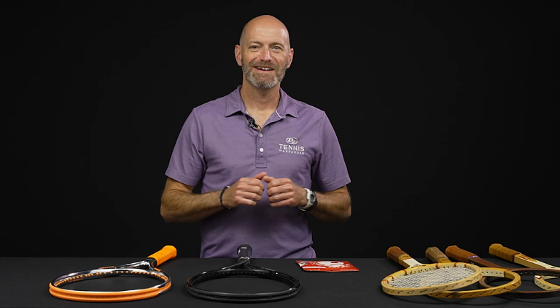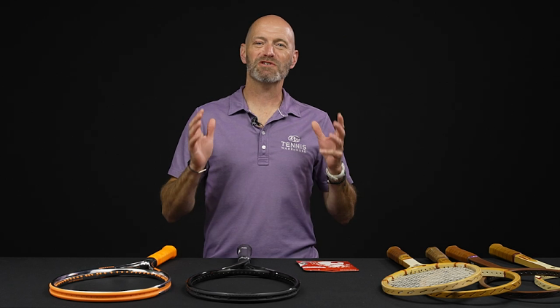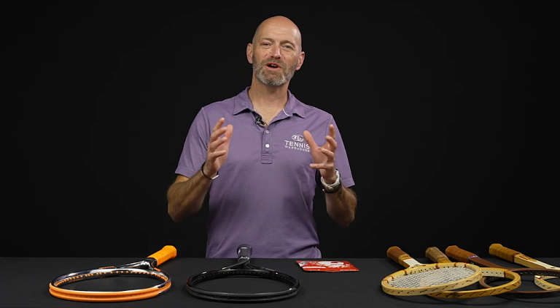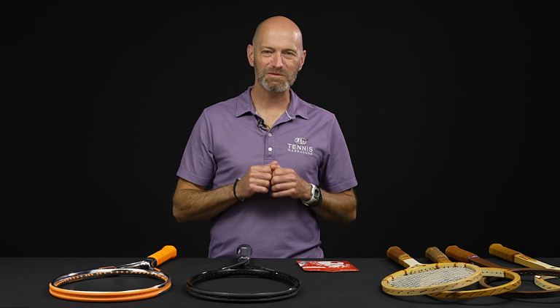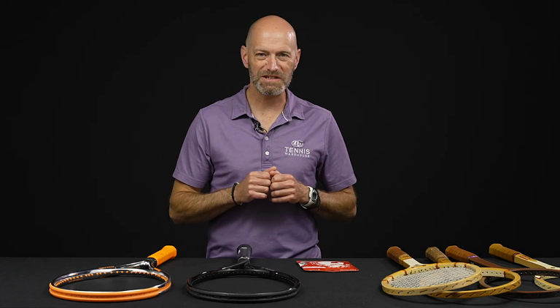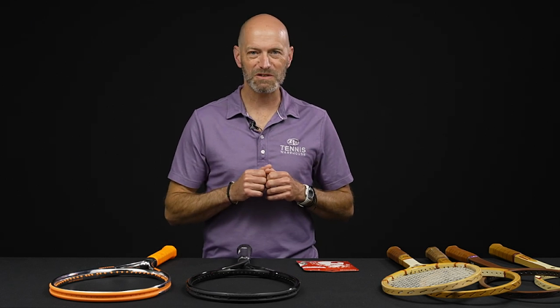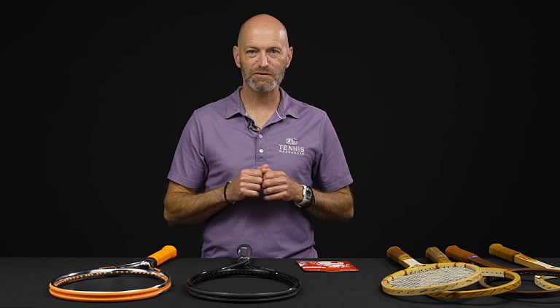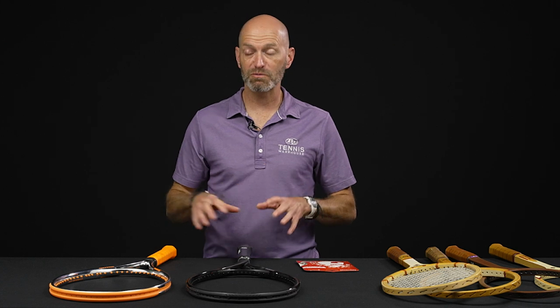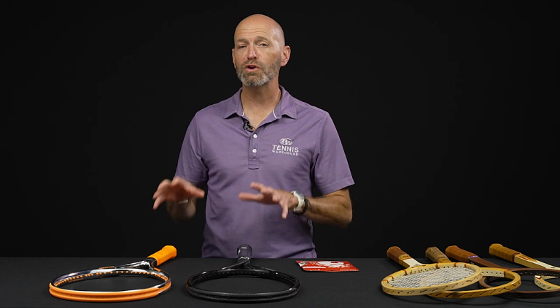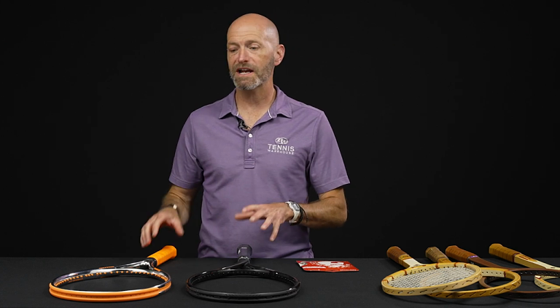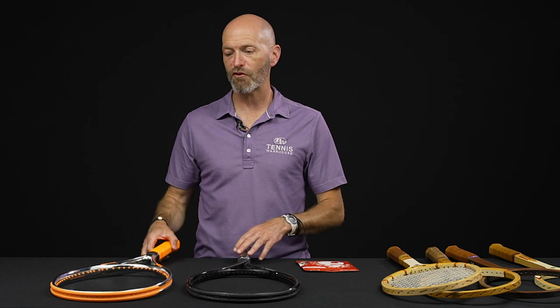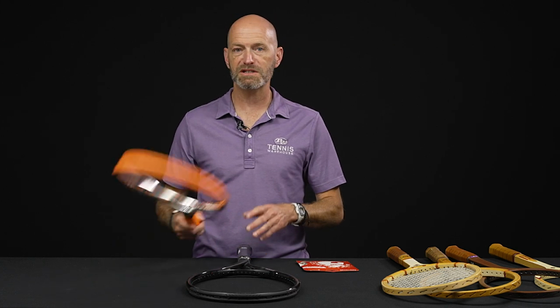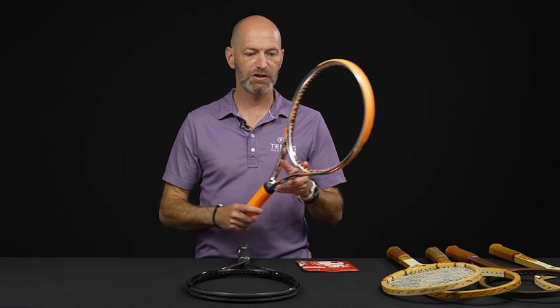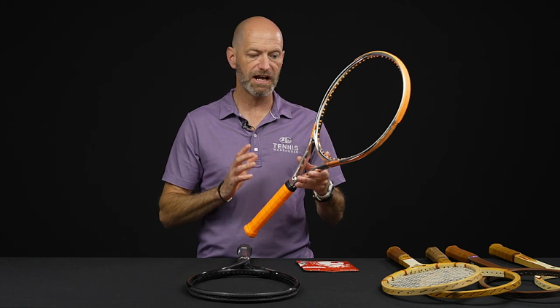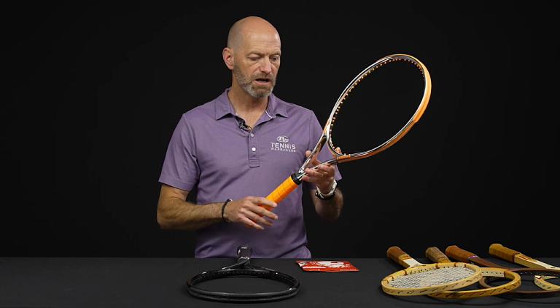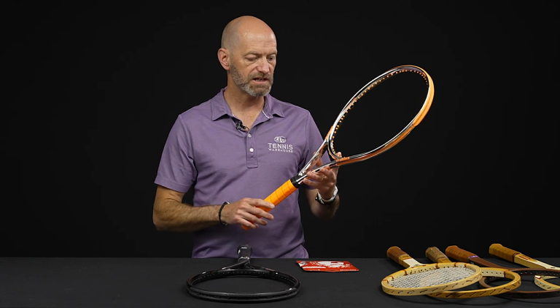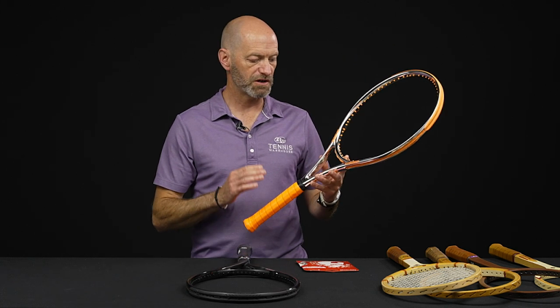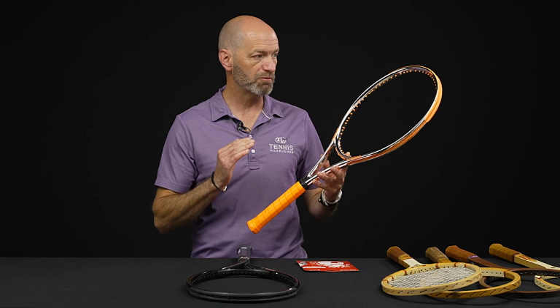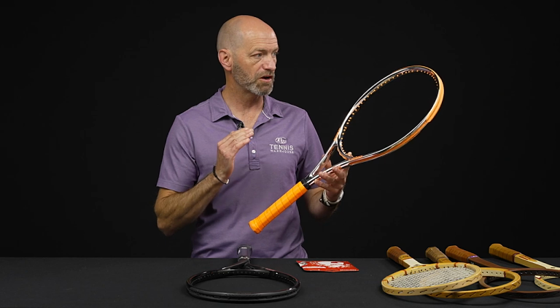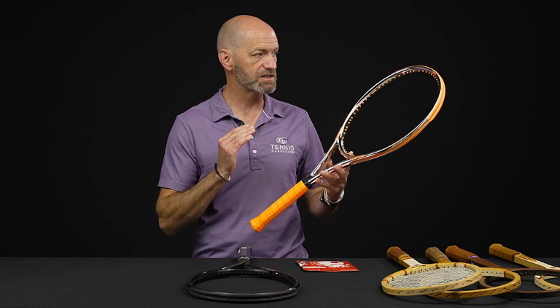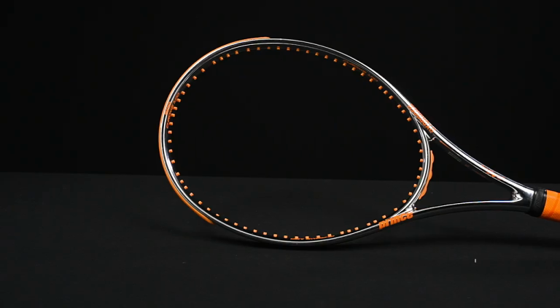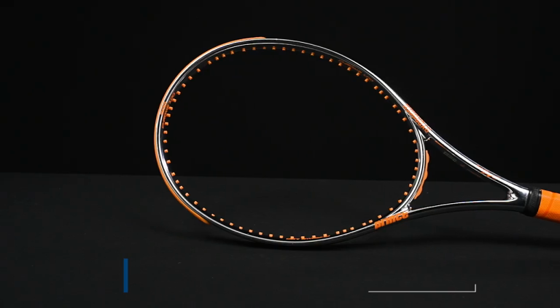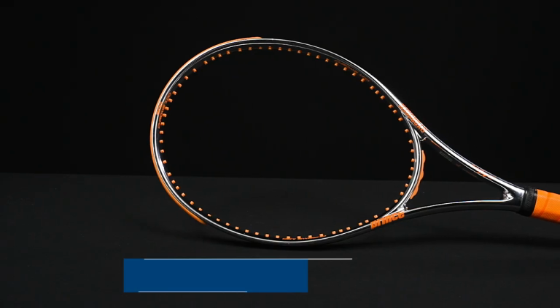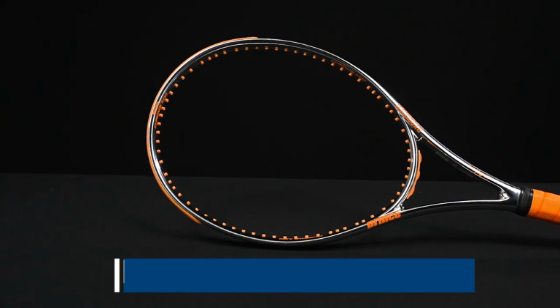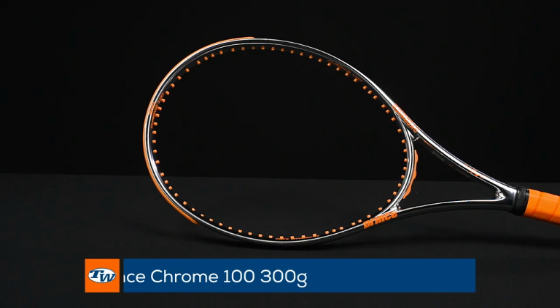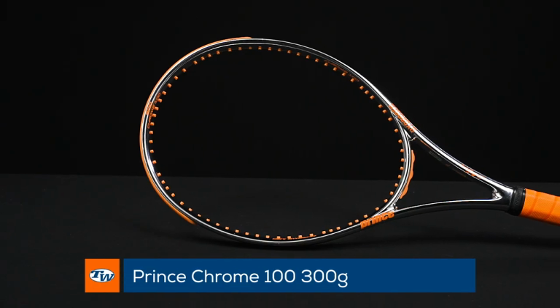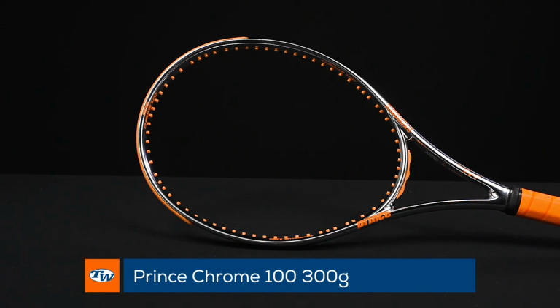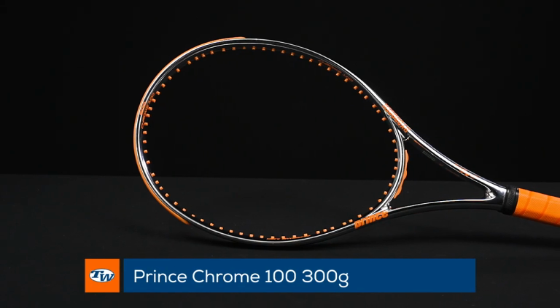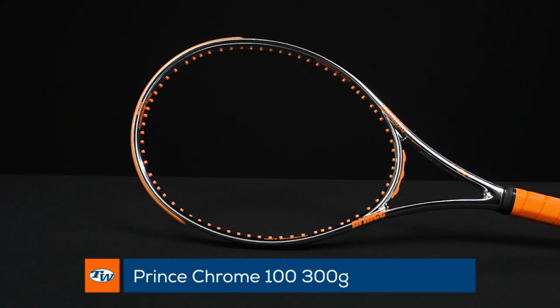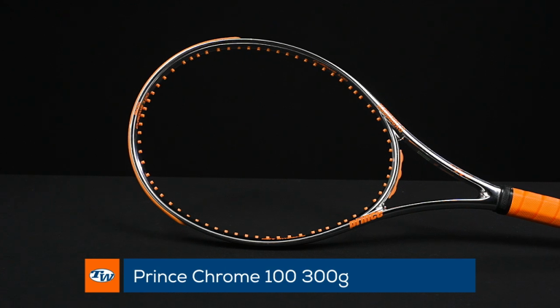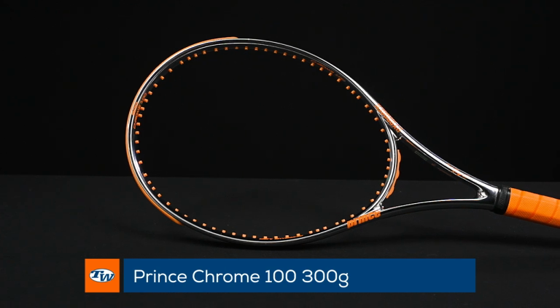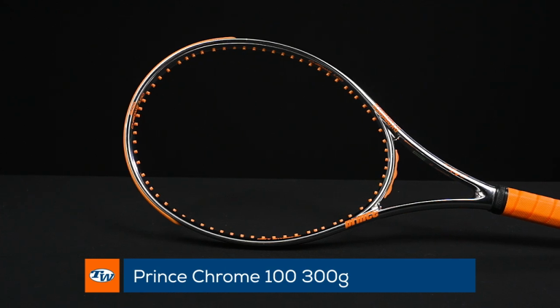Hi, I'm Chris Edwards and welcome to this week's Tennis Warehouse vlog. Got some cool new rackets from Prince for you to start out with today. First up, we've got this Prince Chrome 300-100 racket here.